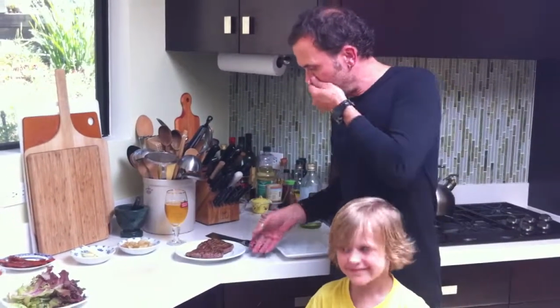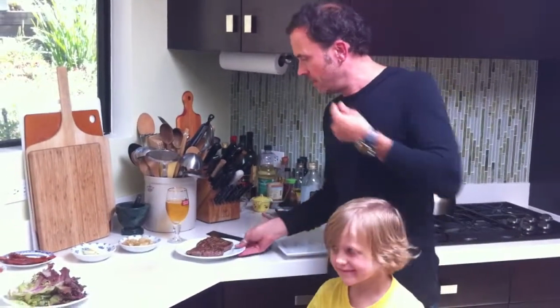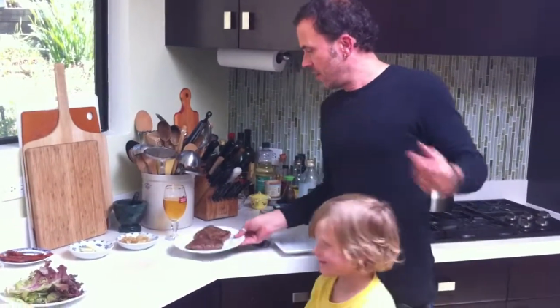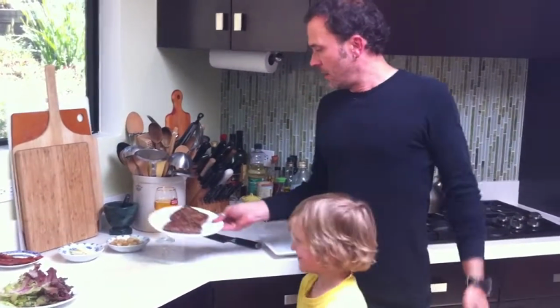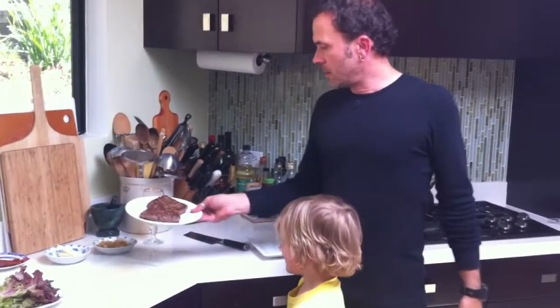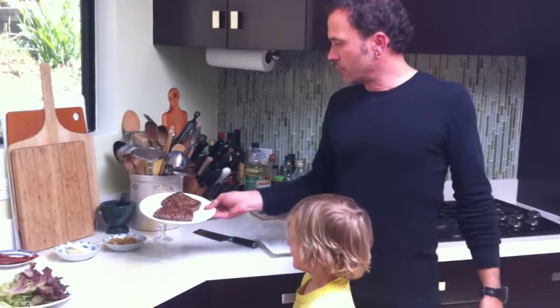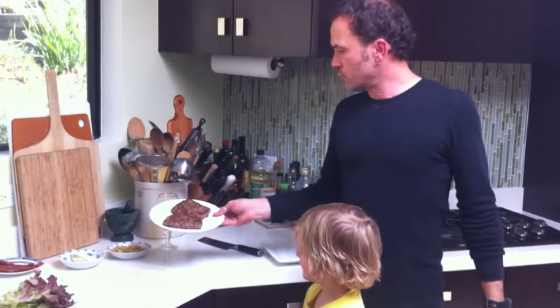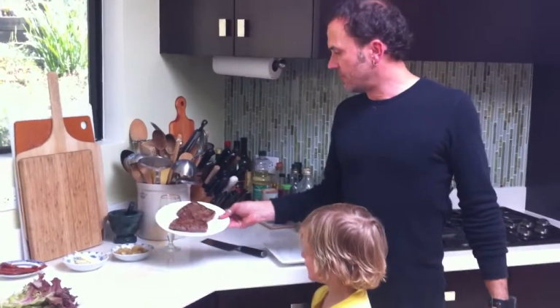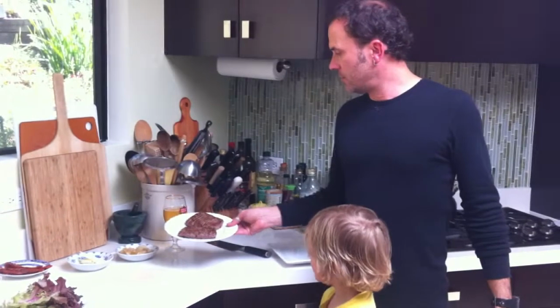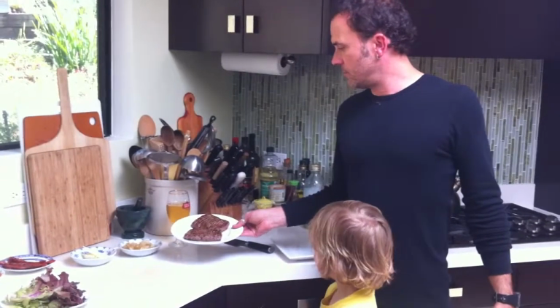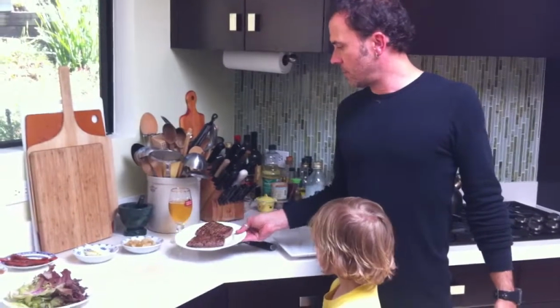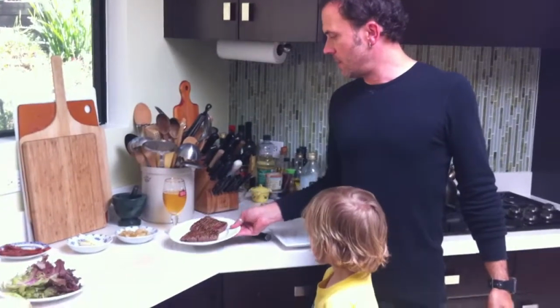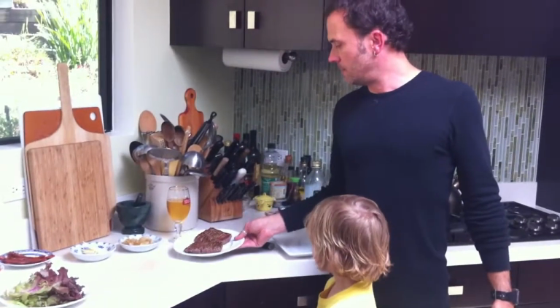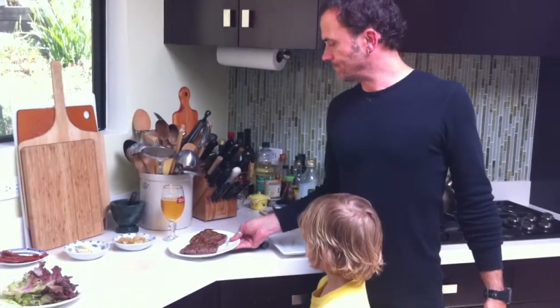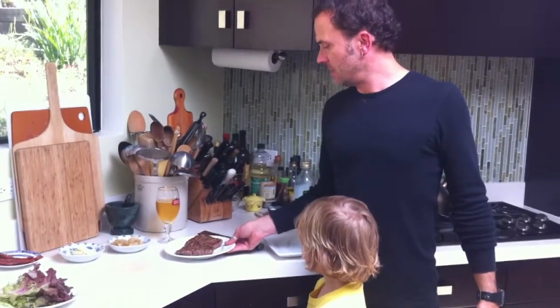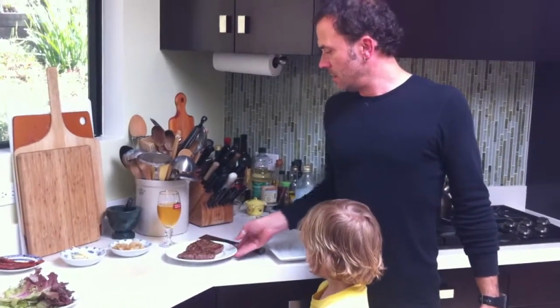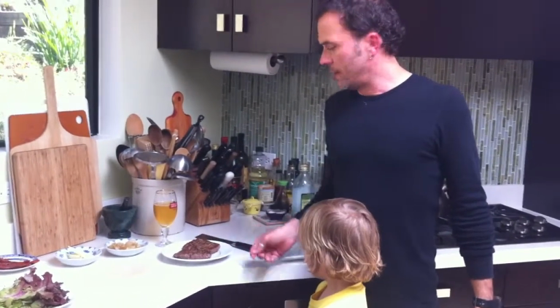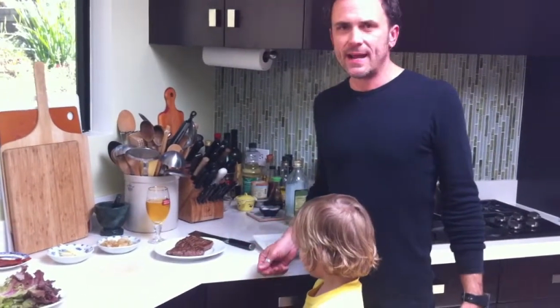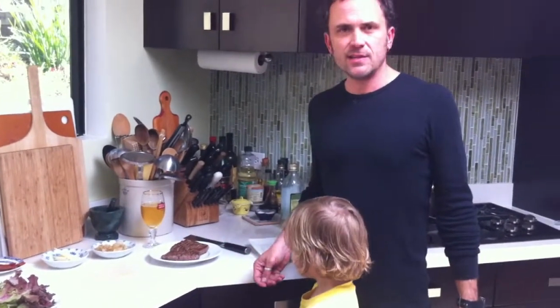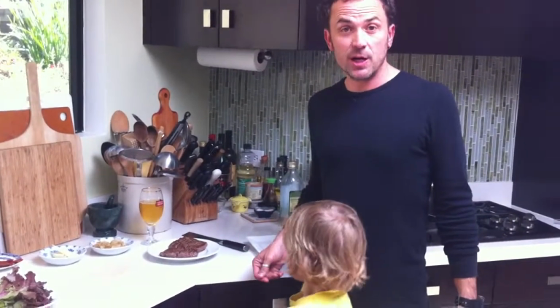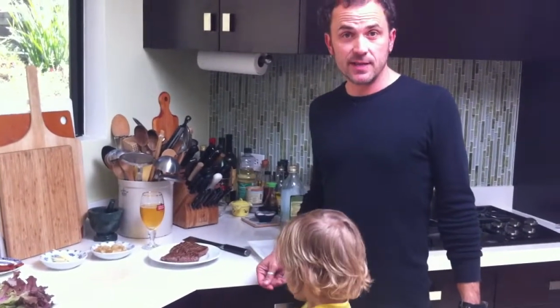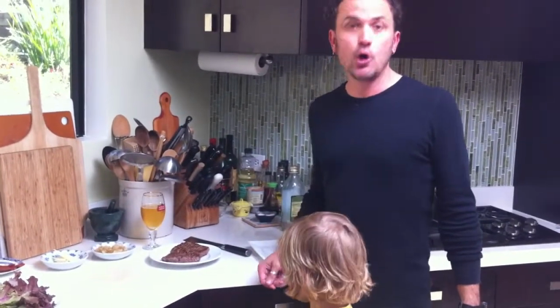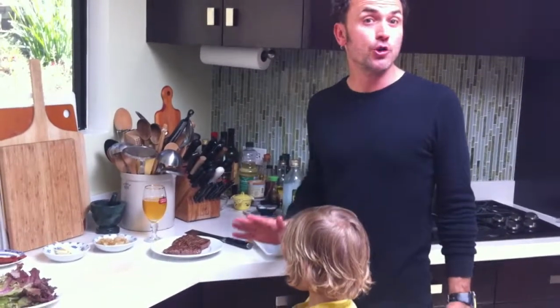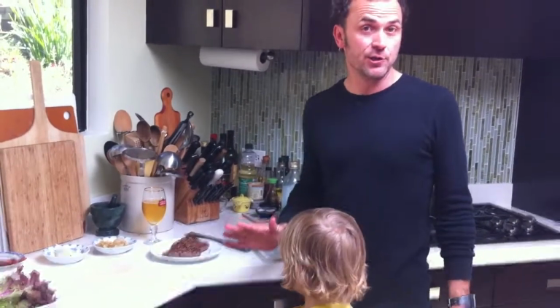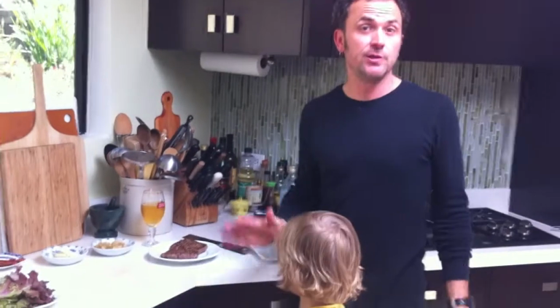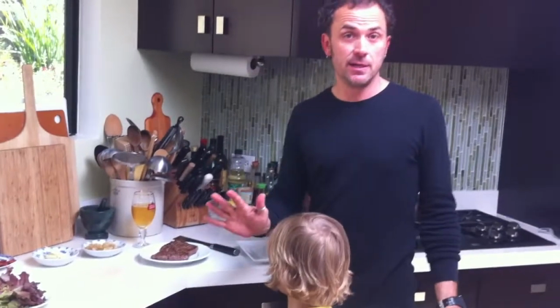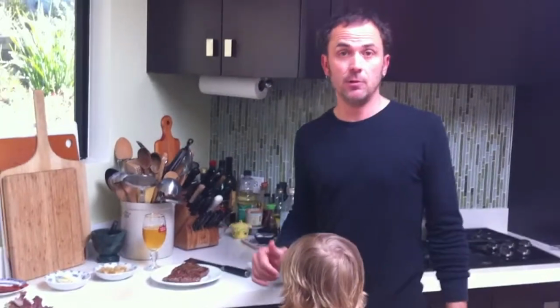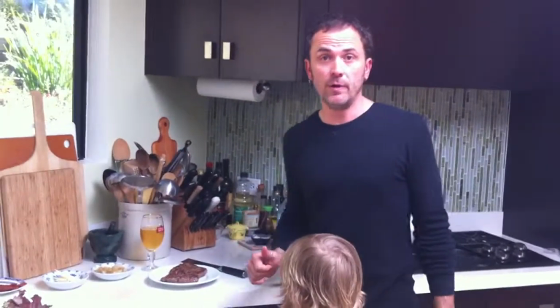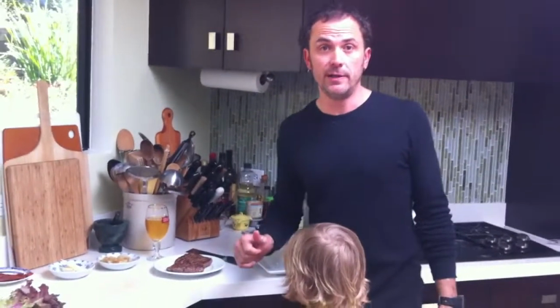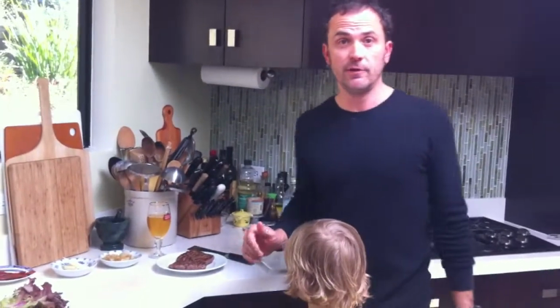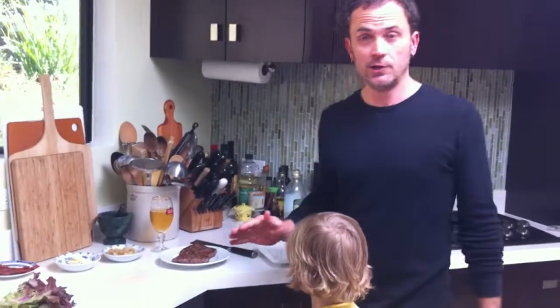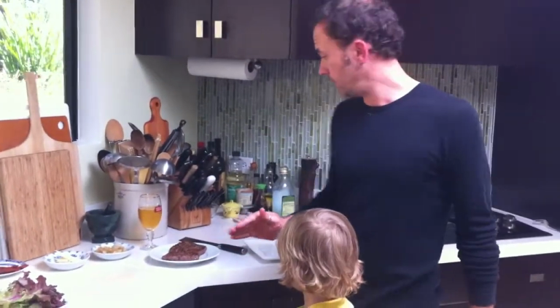Here are the burgers resting. These are ground Angus chuck steak — kosher, actually, just in case our local rabbi and his wife are watching this.